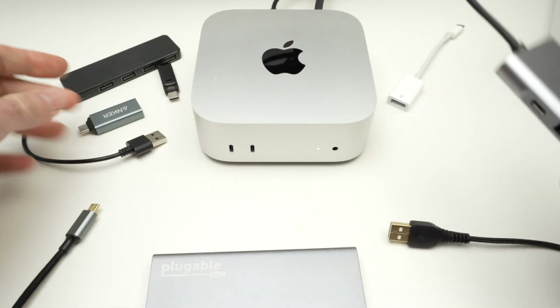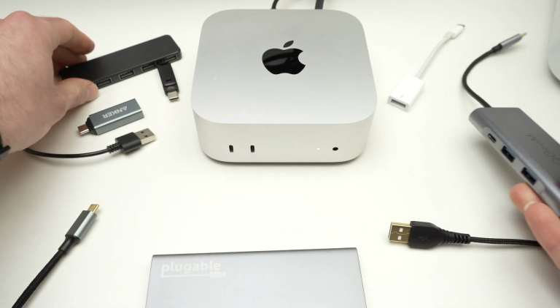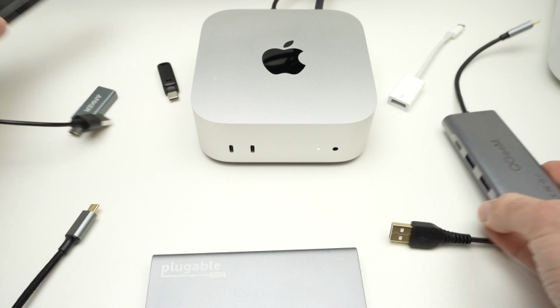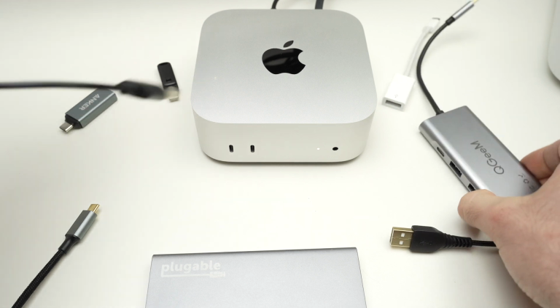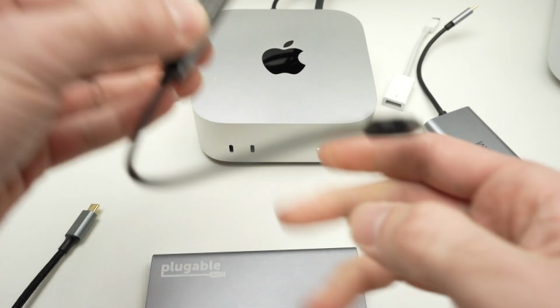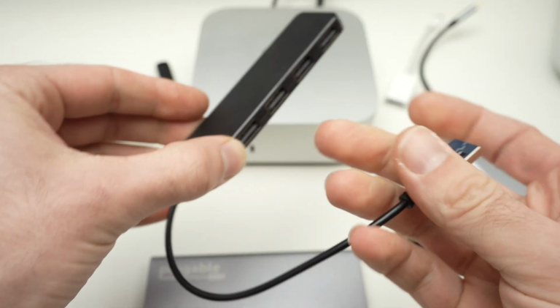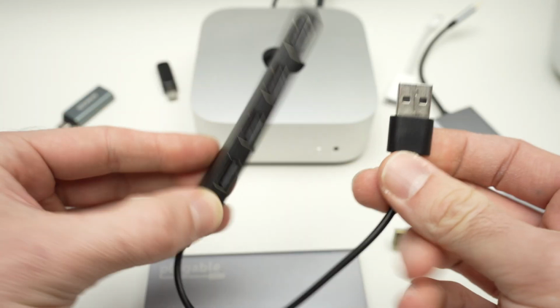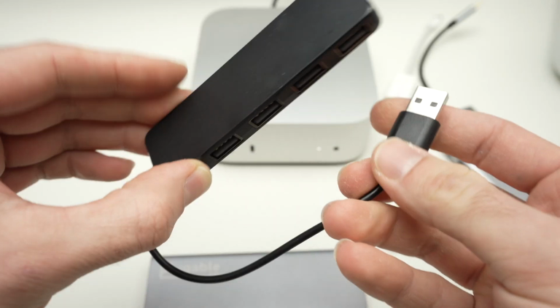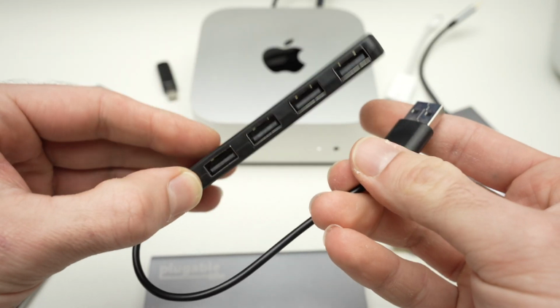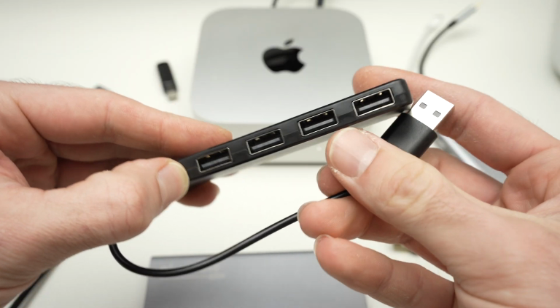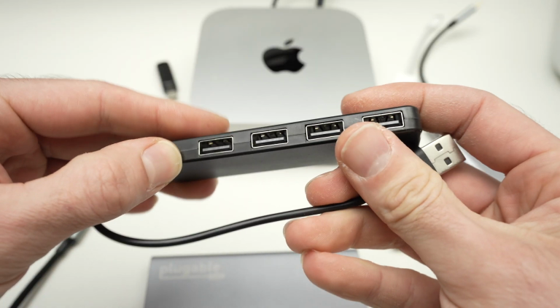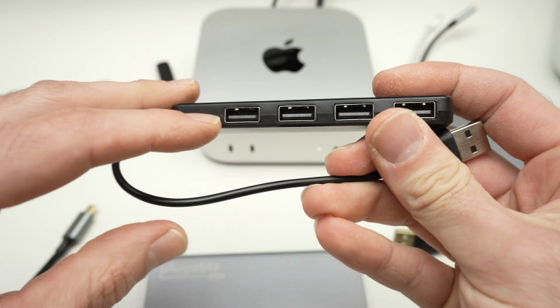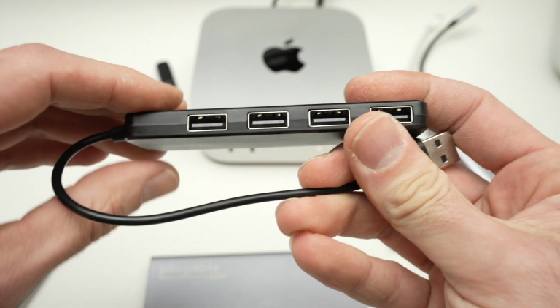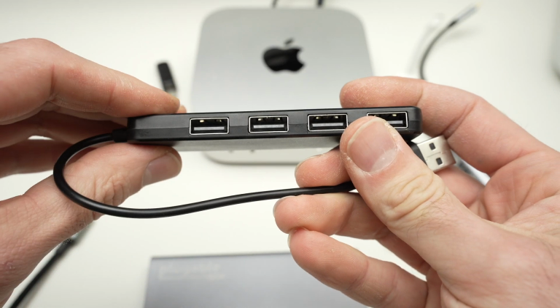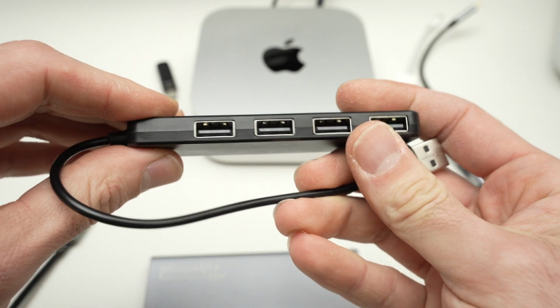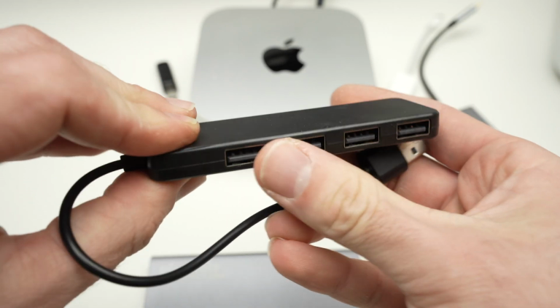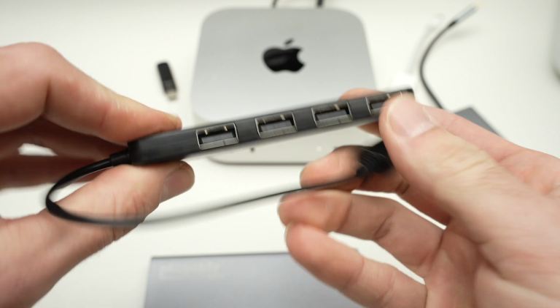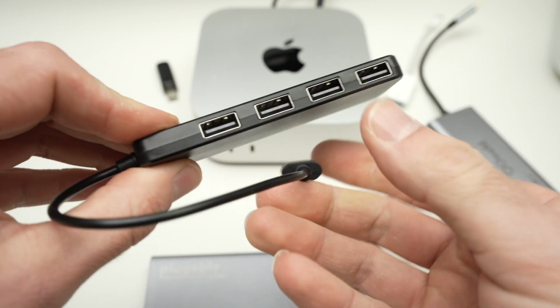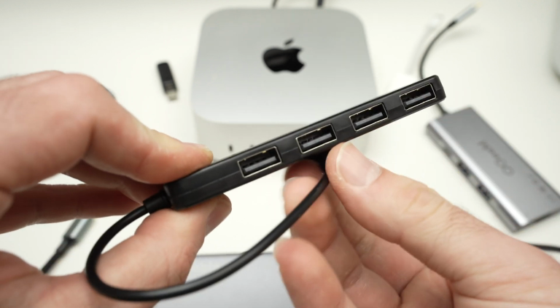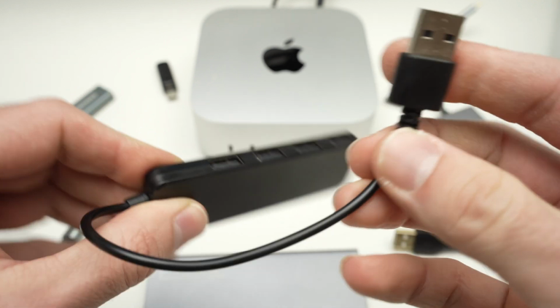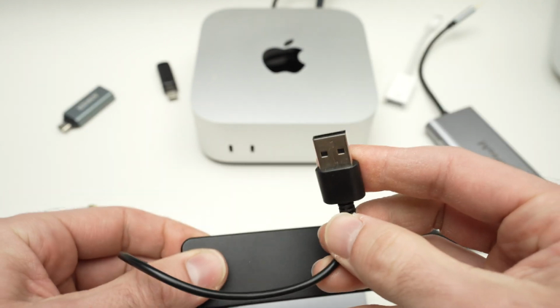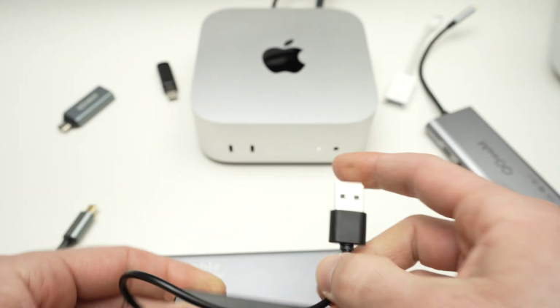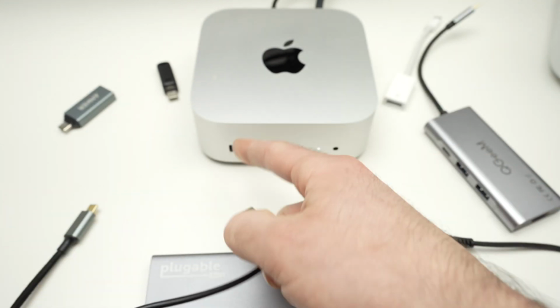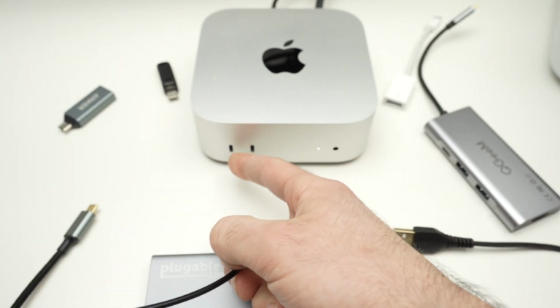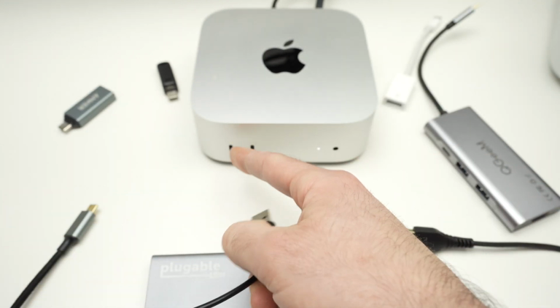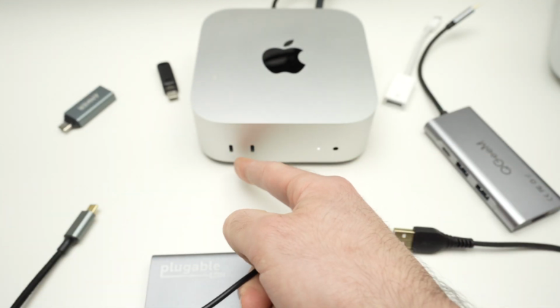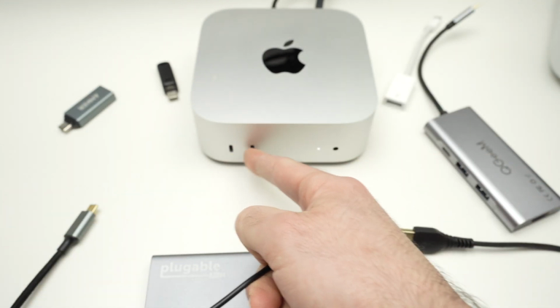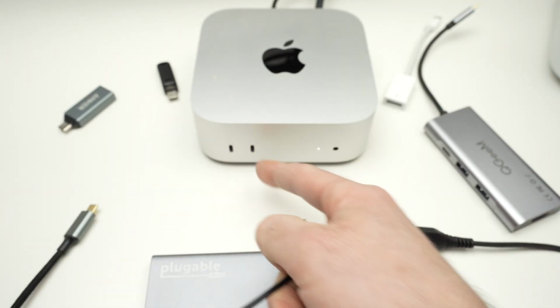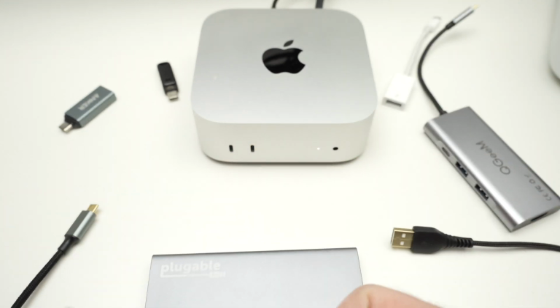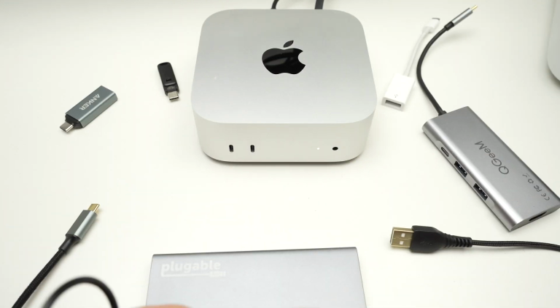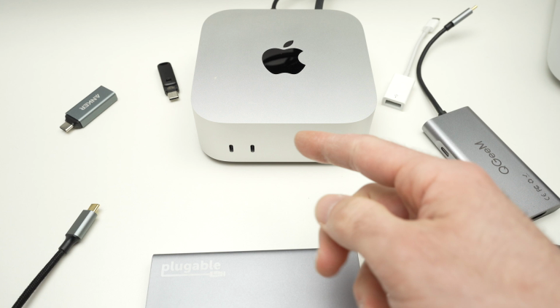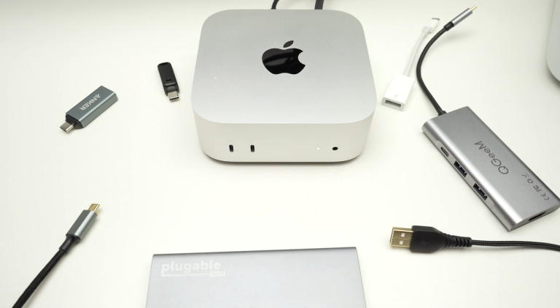You also have these more basic ones. I don't really recommend these since they are not even USB Type-2 and they're using a USB Type-A connector, while the Mac Mini only uses USB Type-C like you see over here.